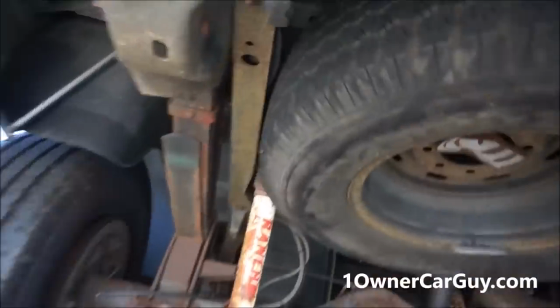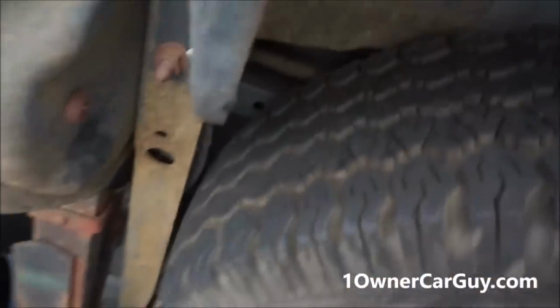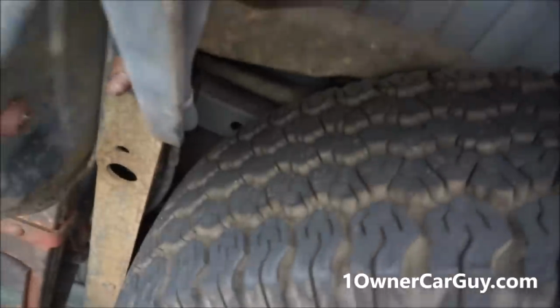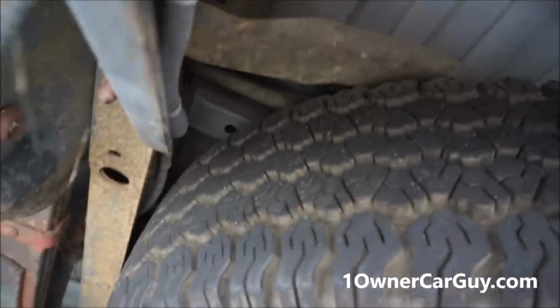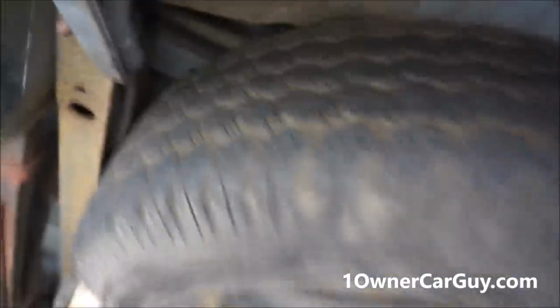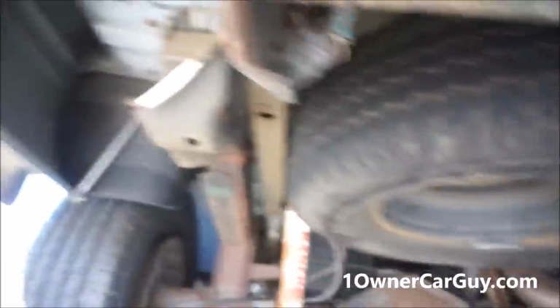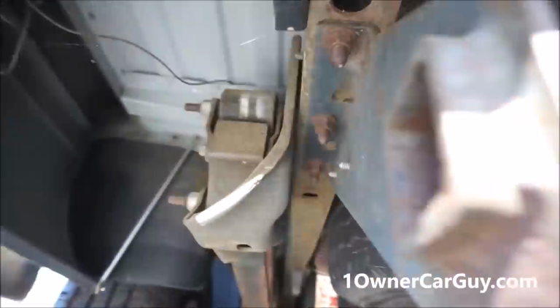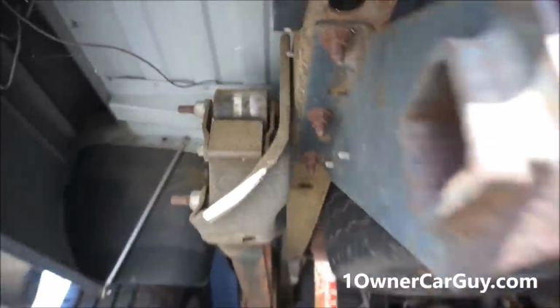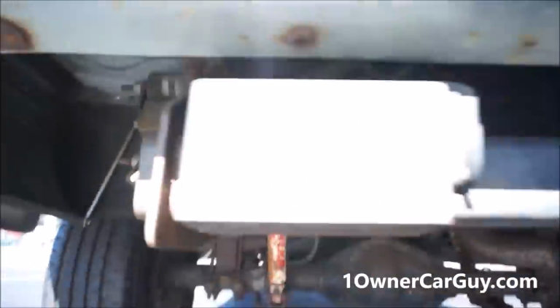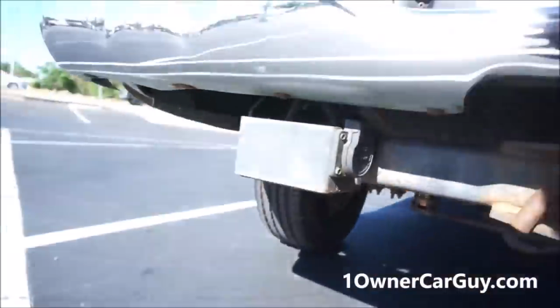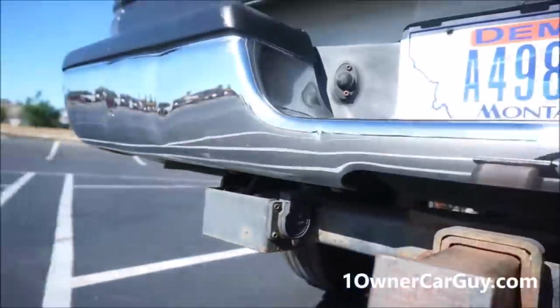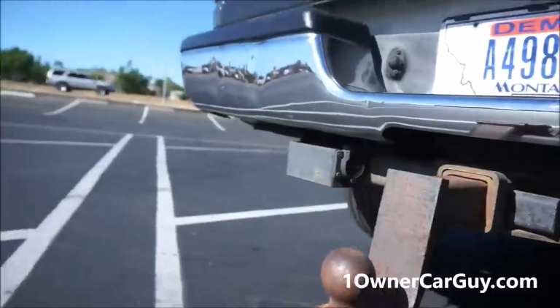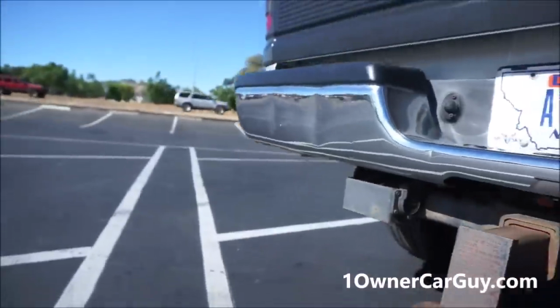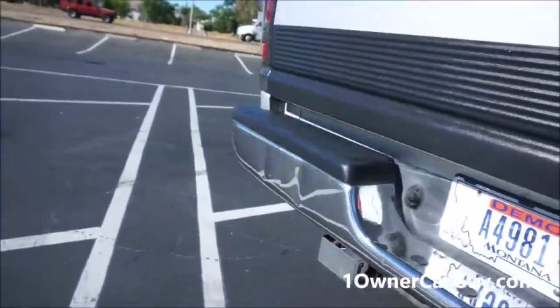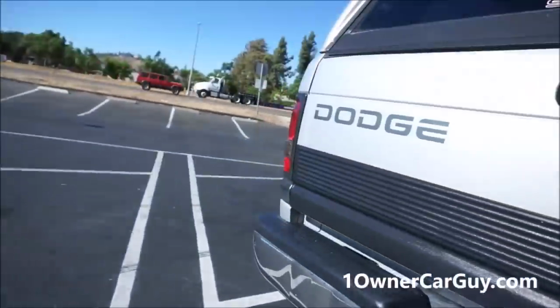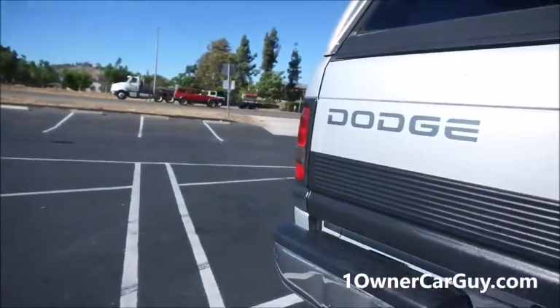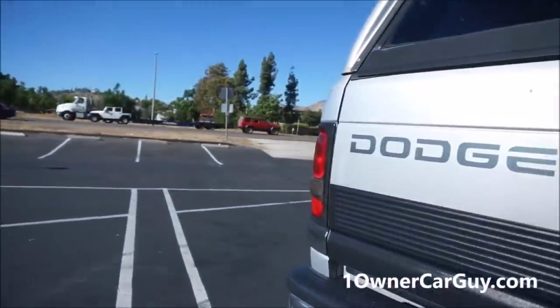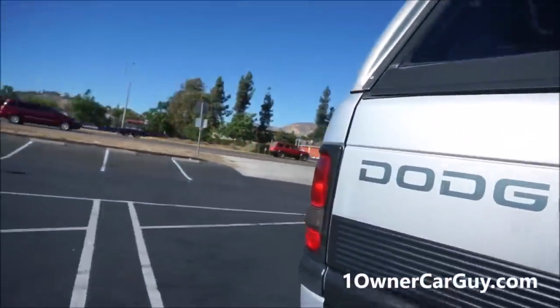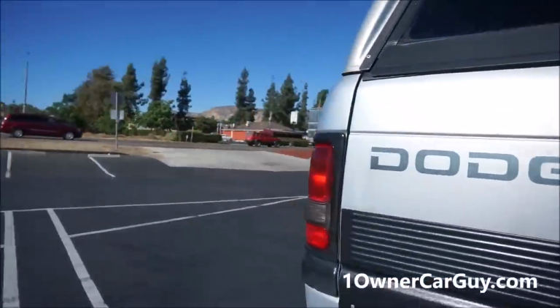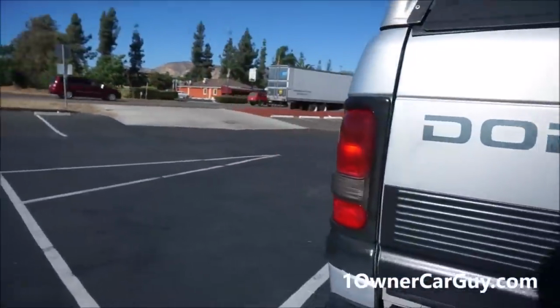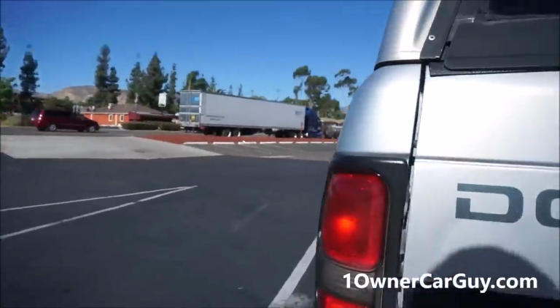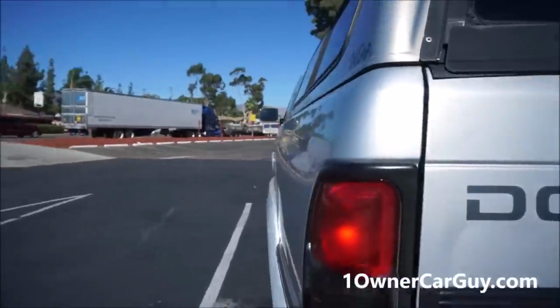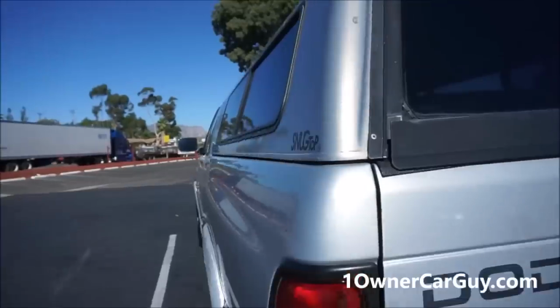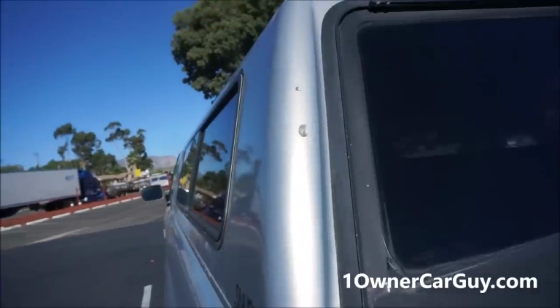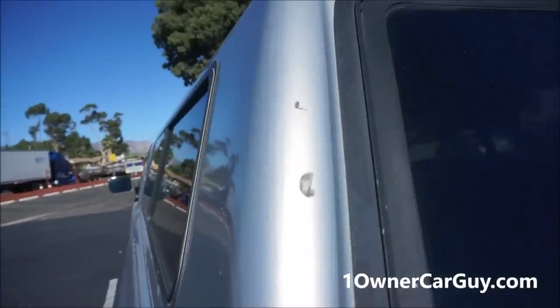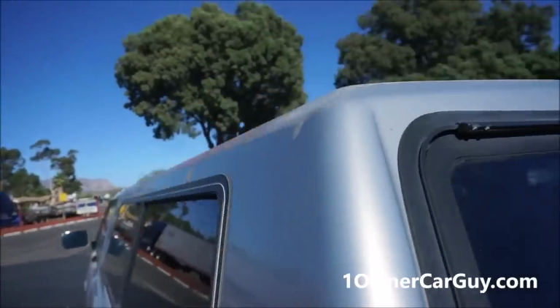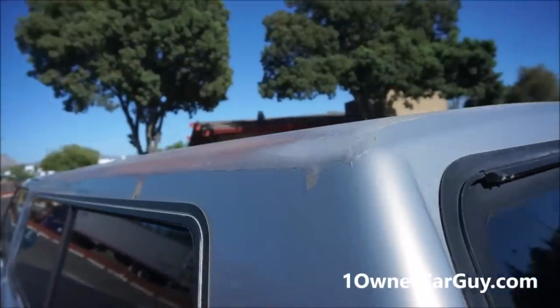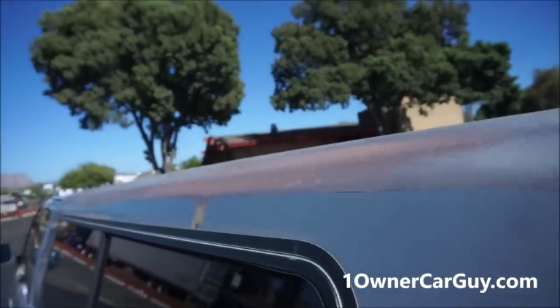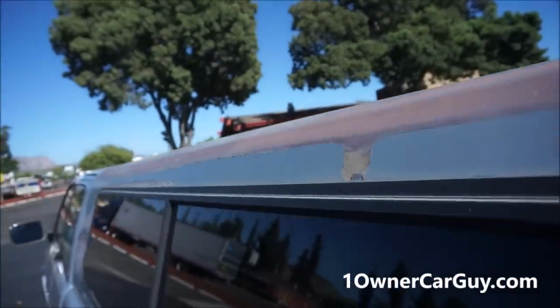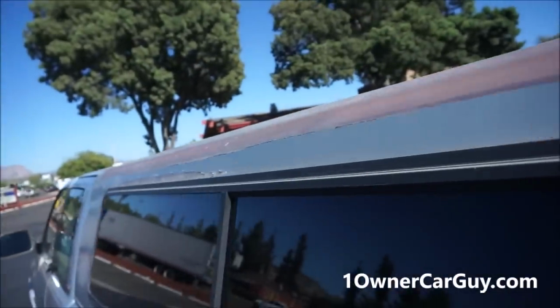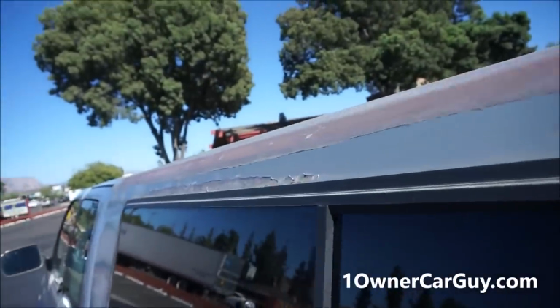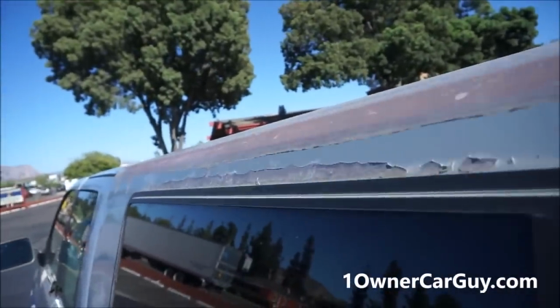It's got Rancho RS9000 shocks — nice shocks. Stuff's been maintained and replaced on it. It's a good looking truck, and this spare doesn't look like it's ever been on the road. It's a serious truck, a California truck.